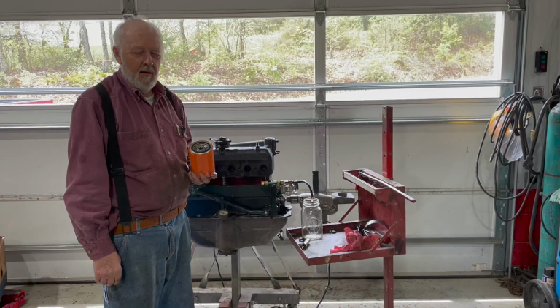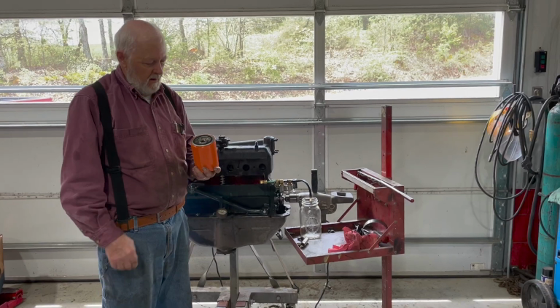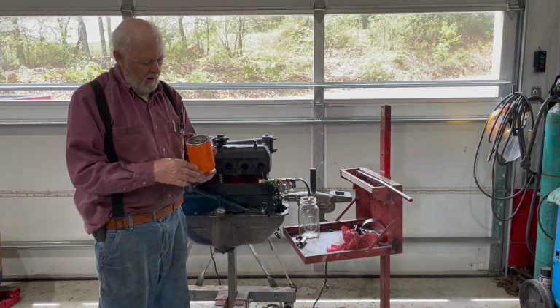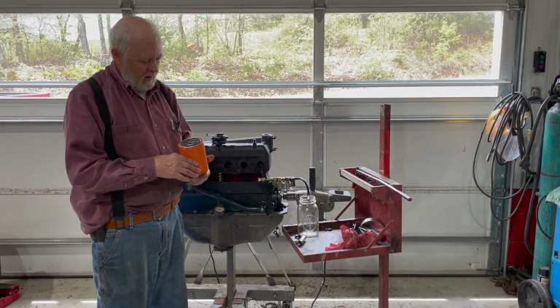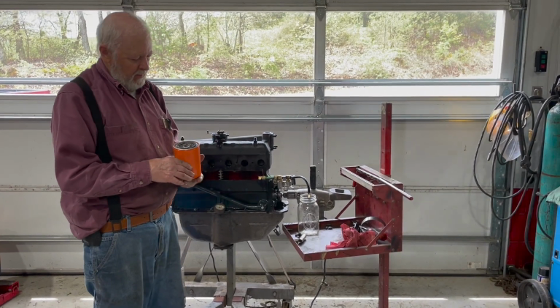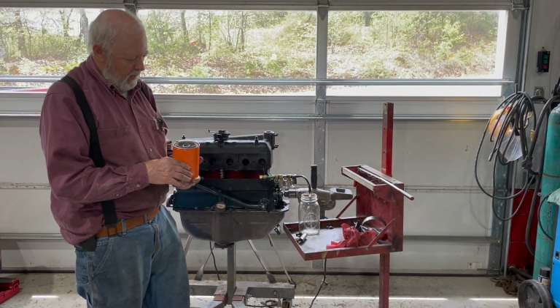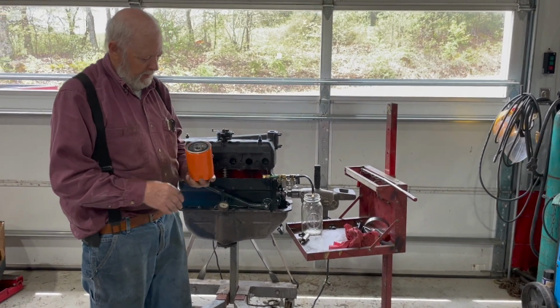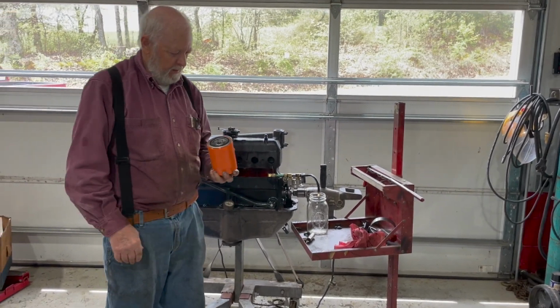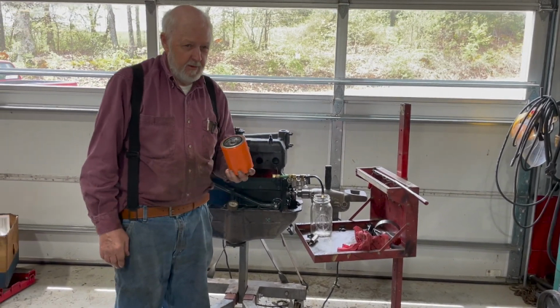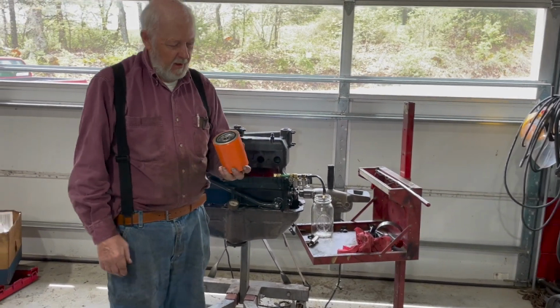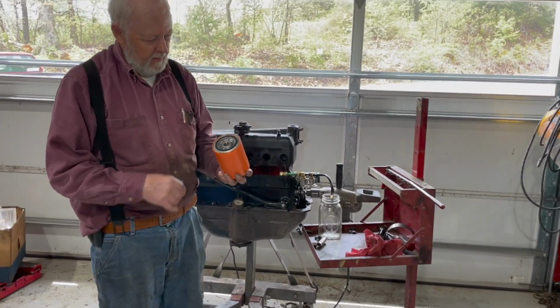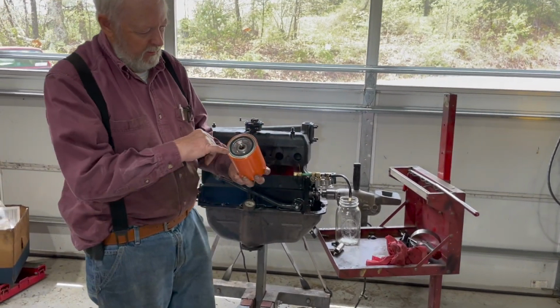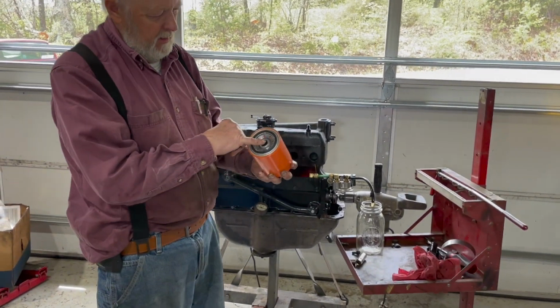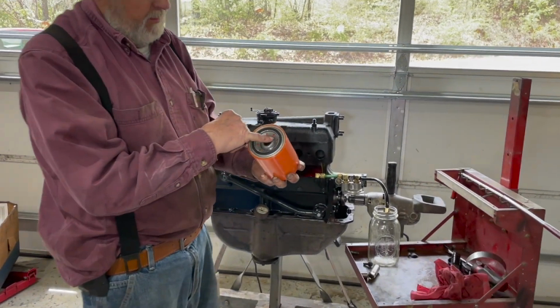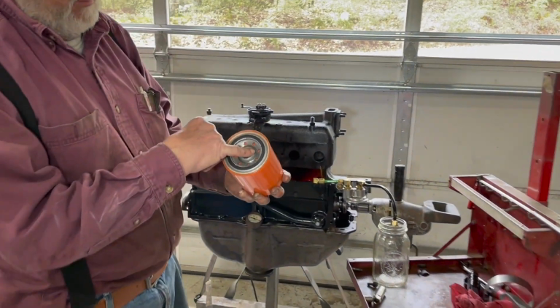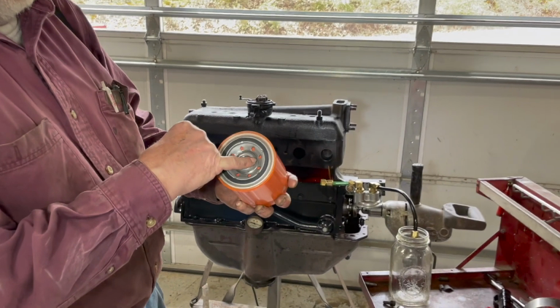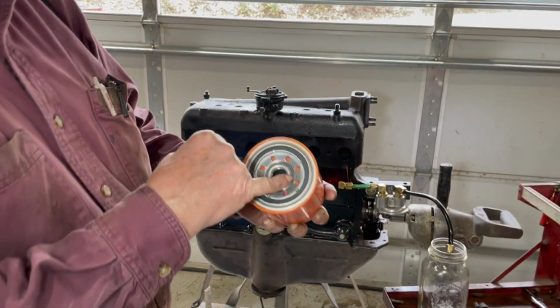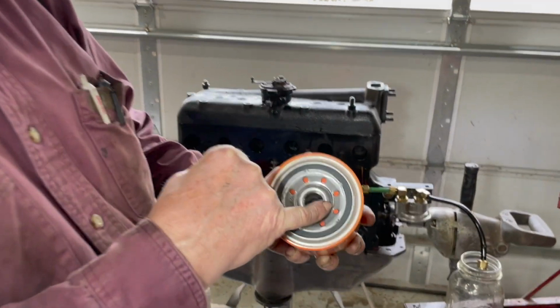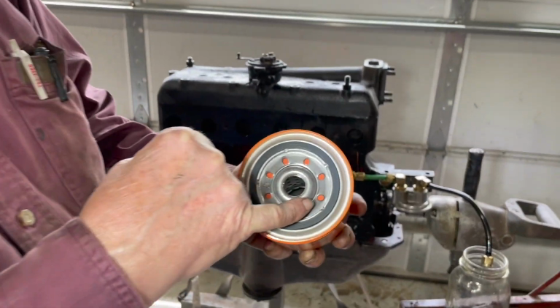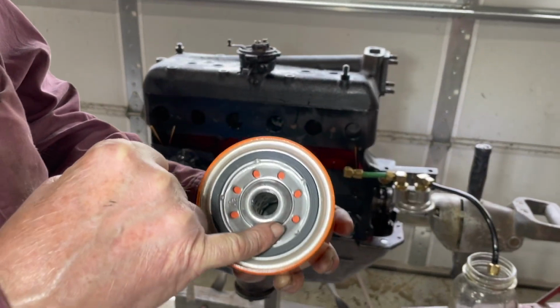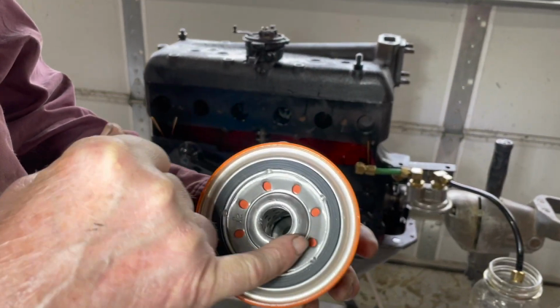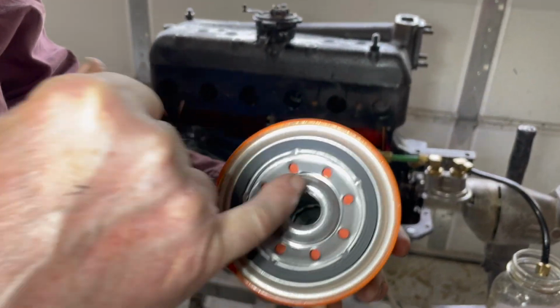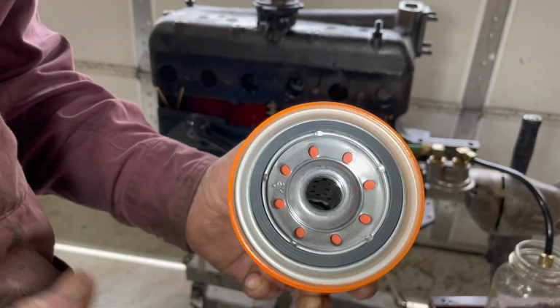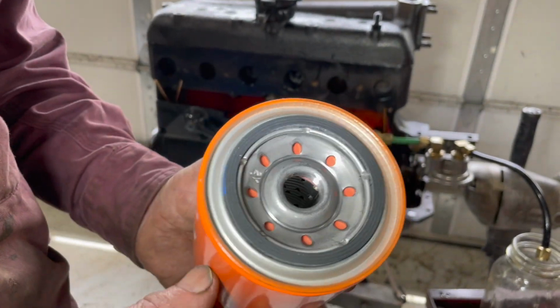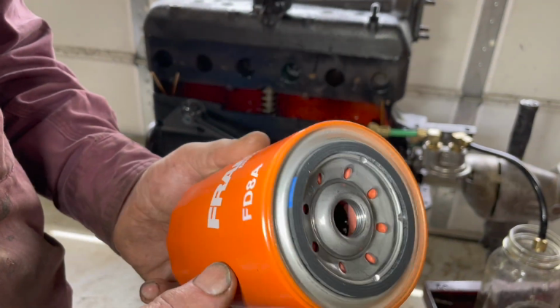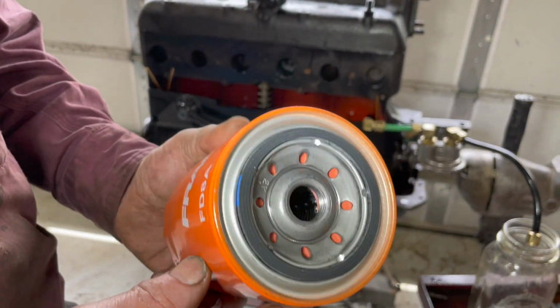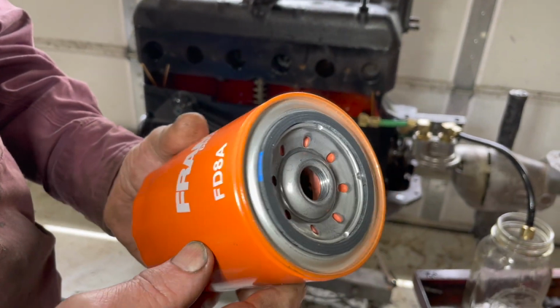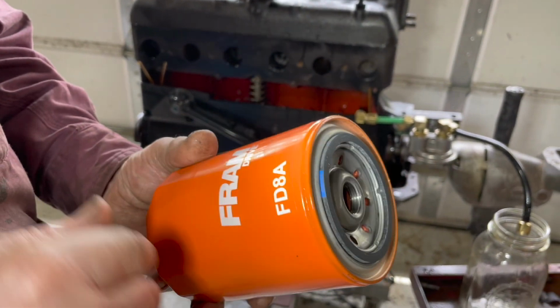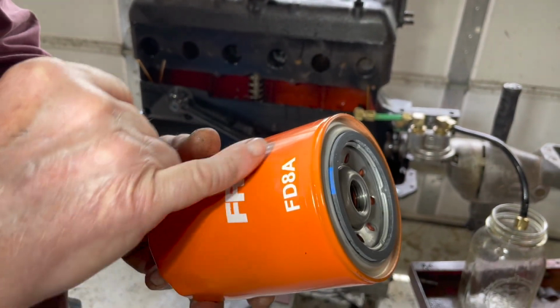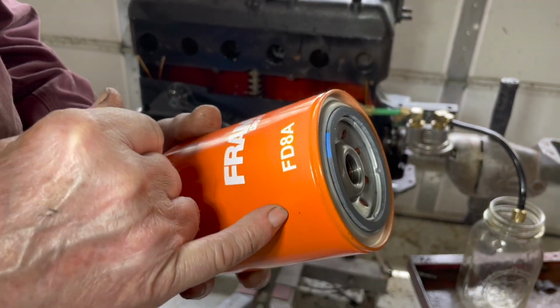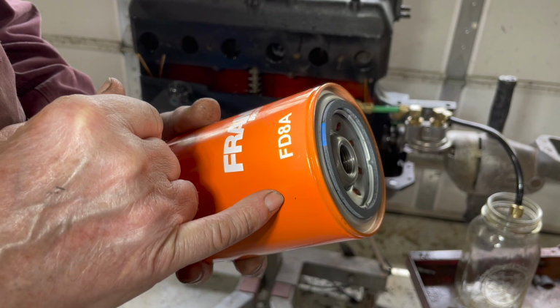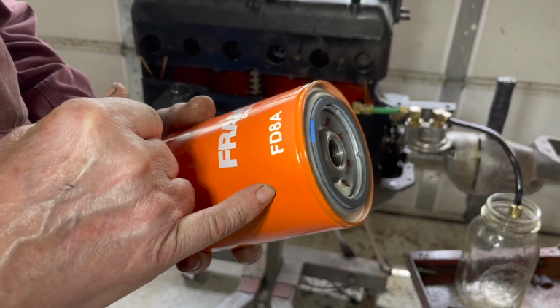I got a new oil filter here. It's got the red neoprene in here. The other one that I used had the black, so they must have changed it. Same part number.